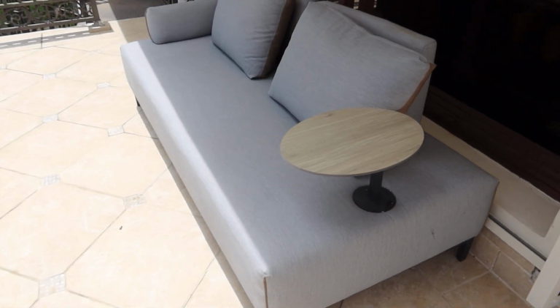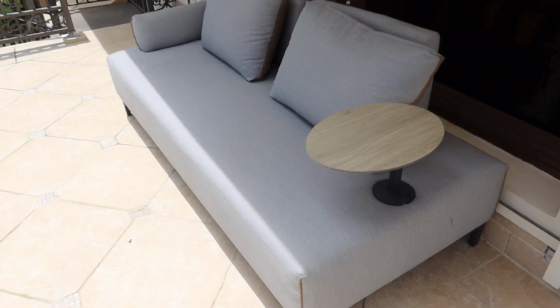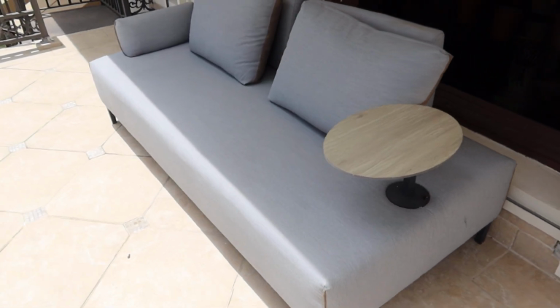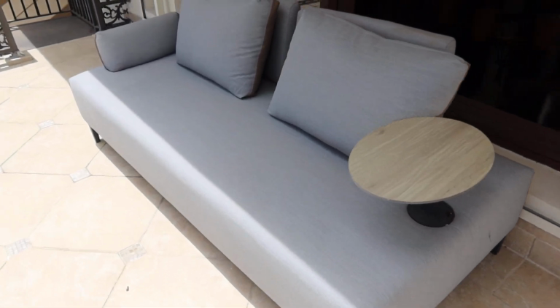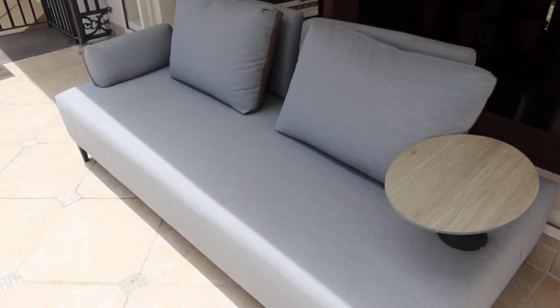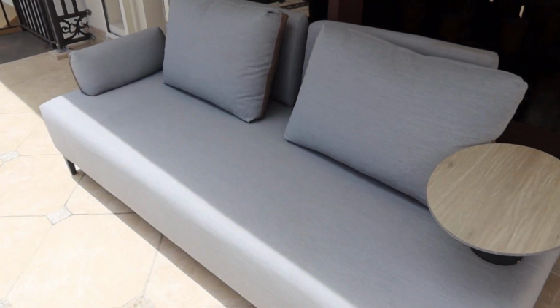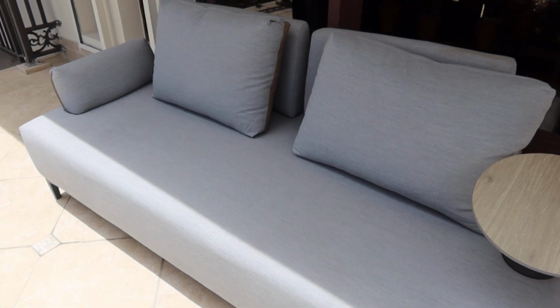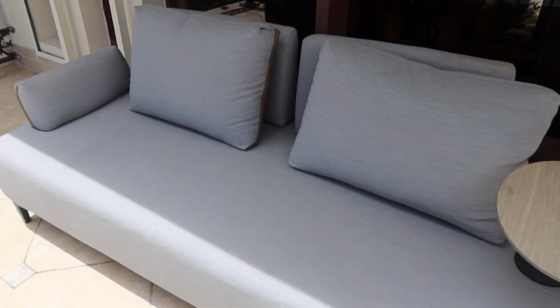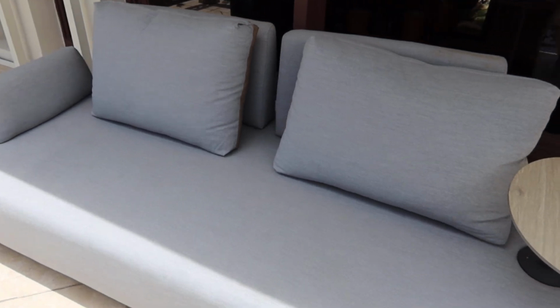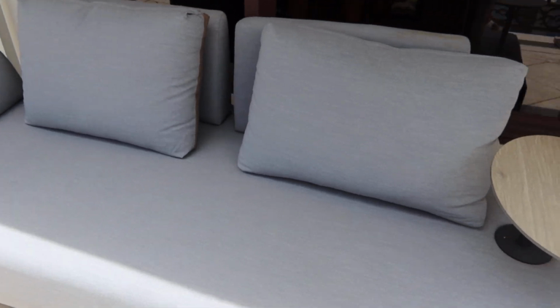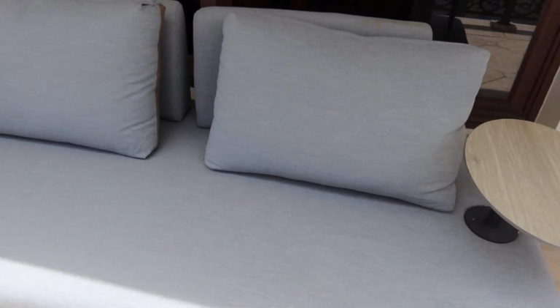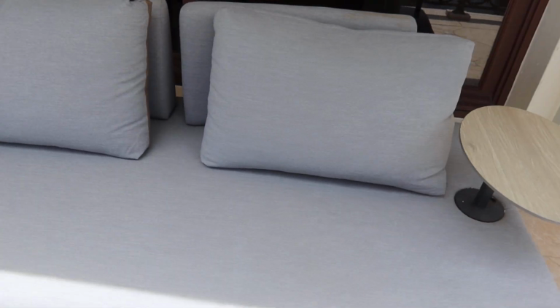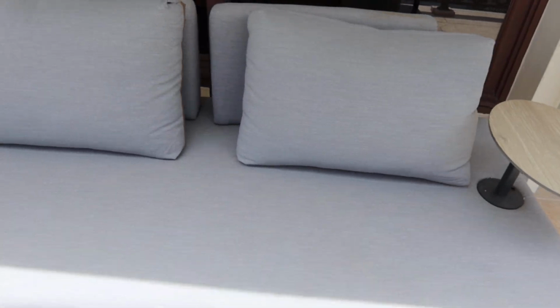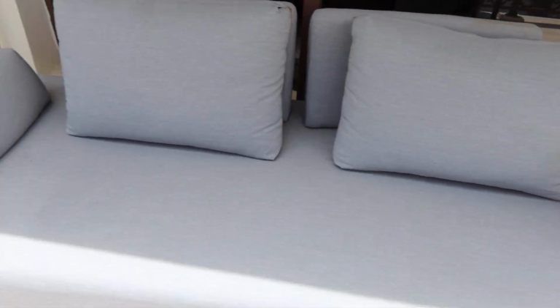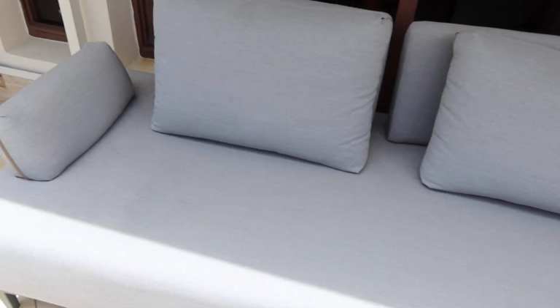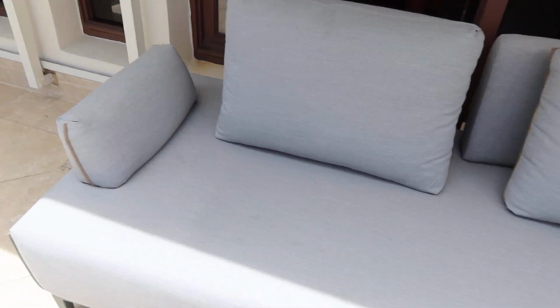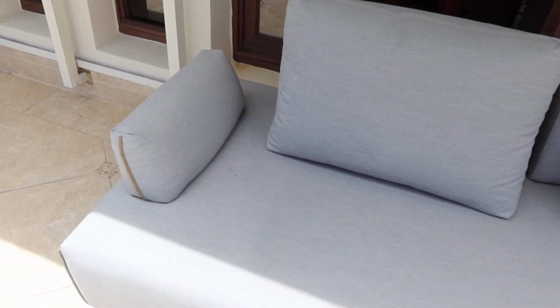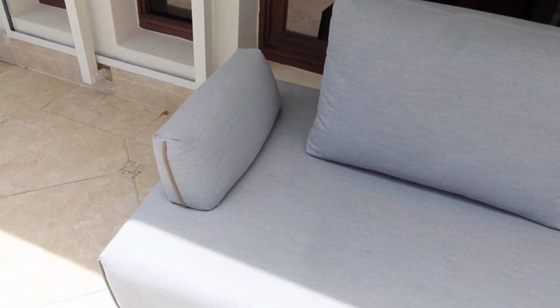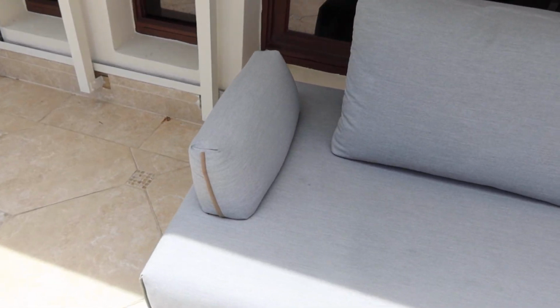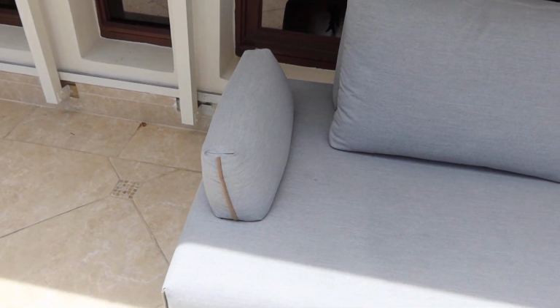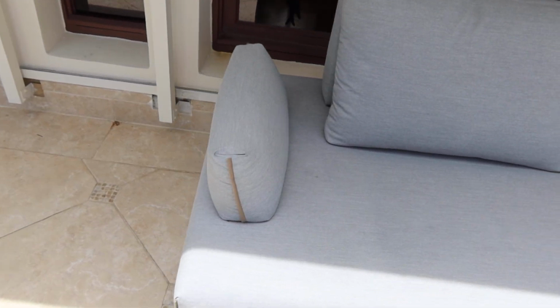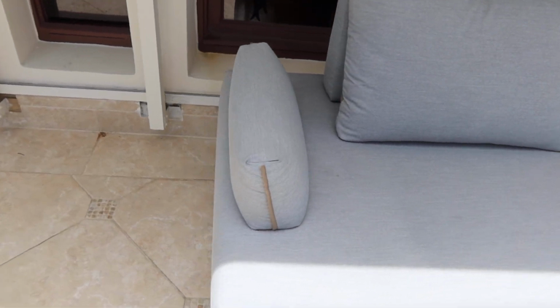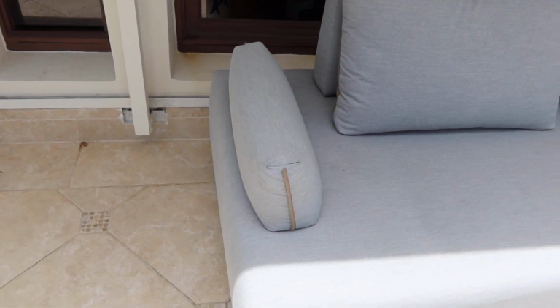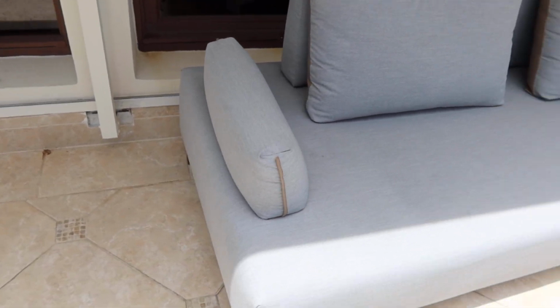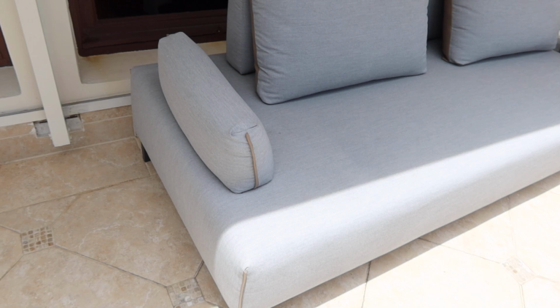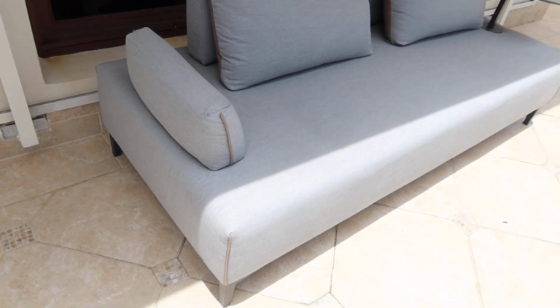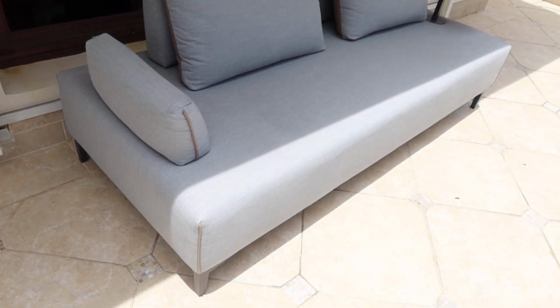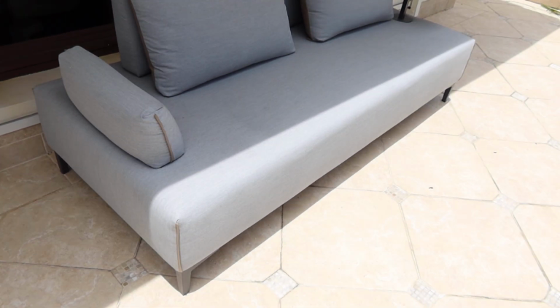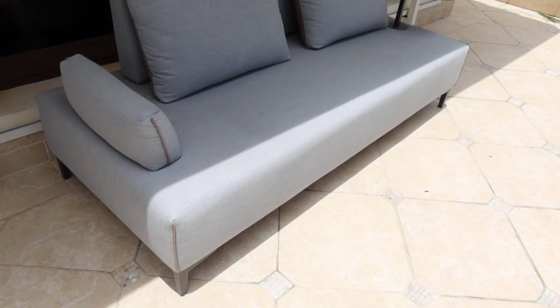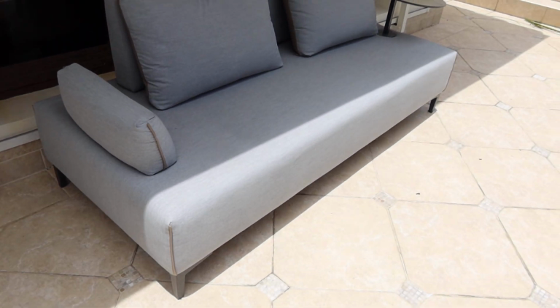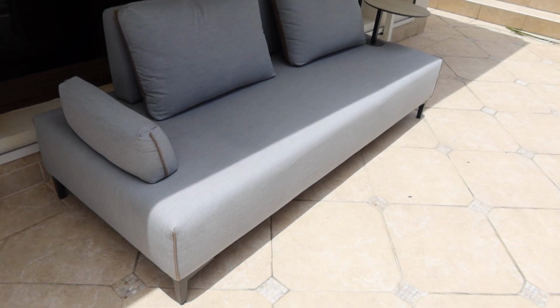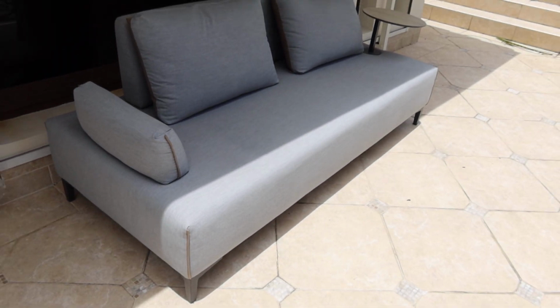Cool little couch. Got two pillows, little side table, little side pillow there. It's a light gray in color.